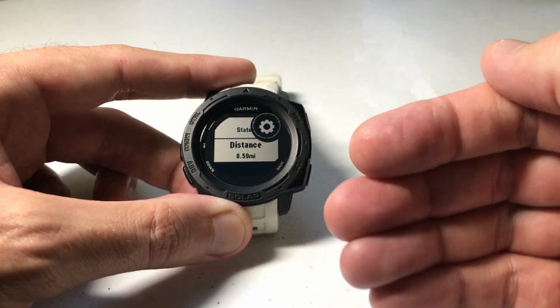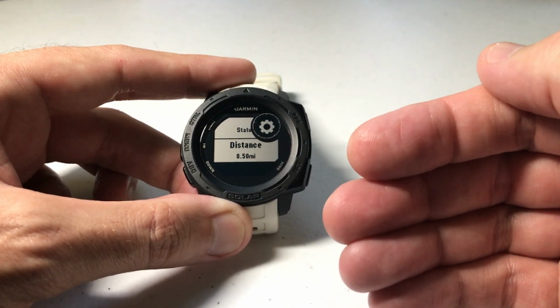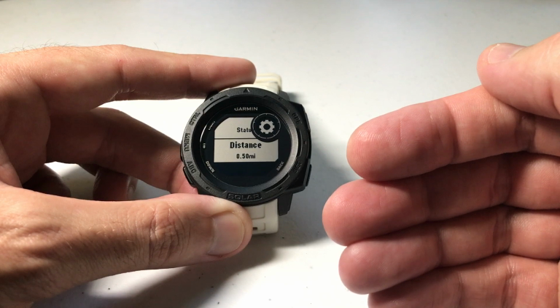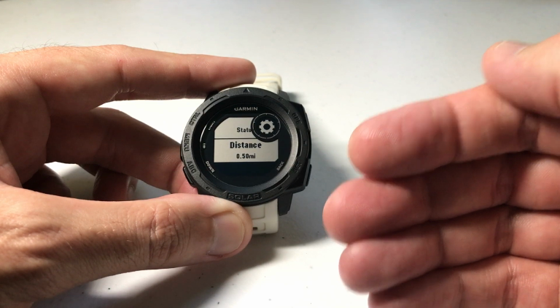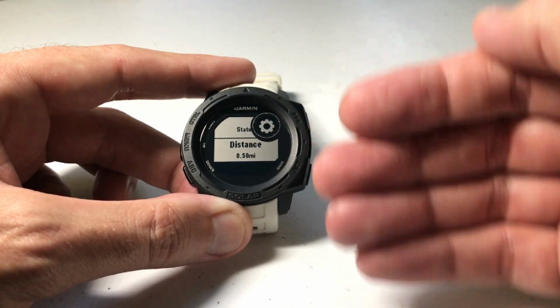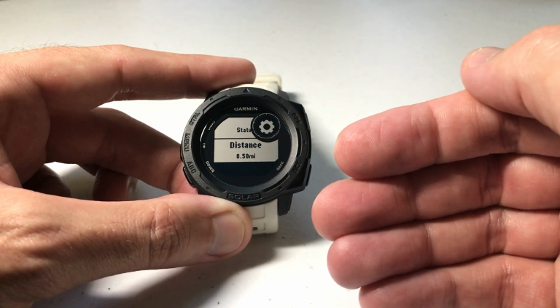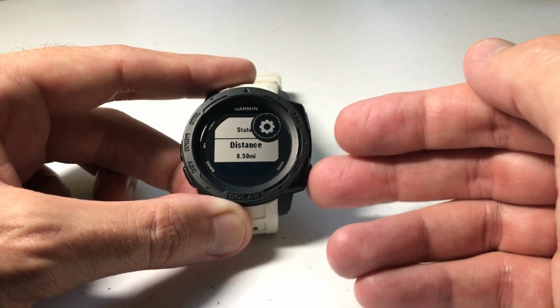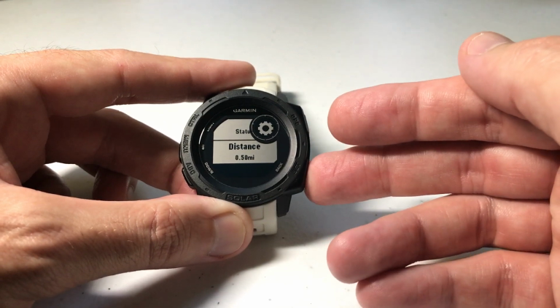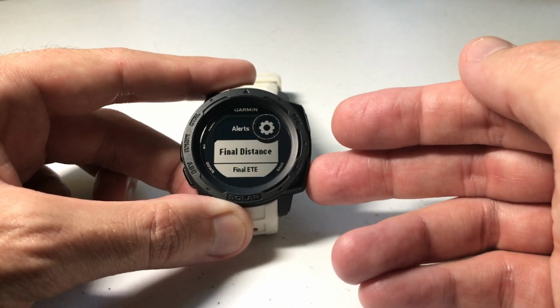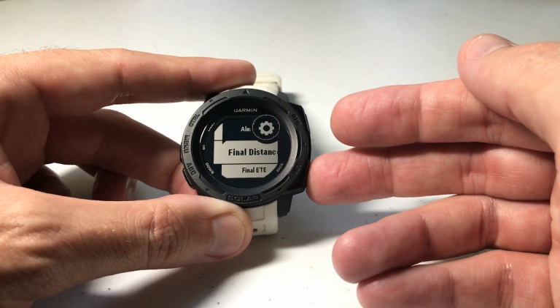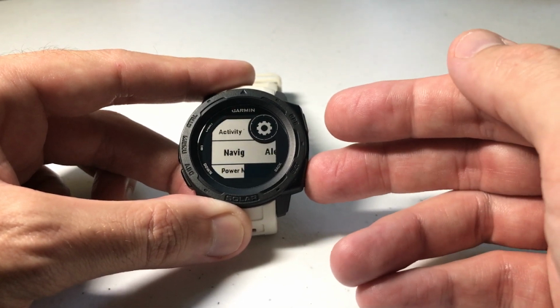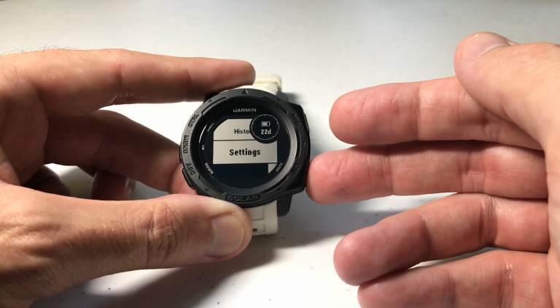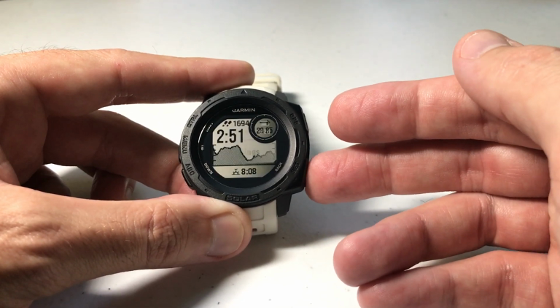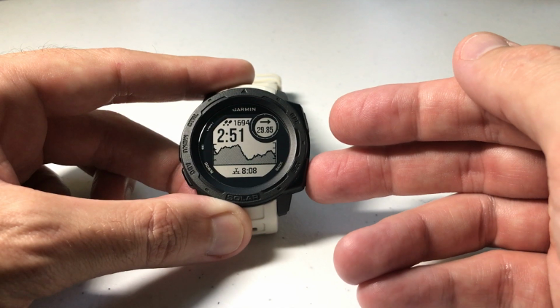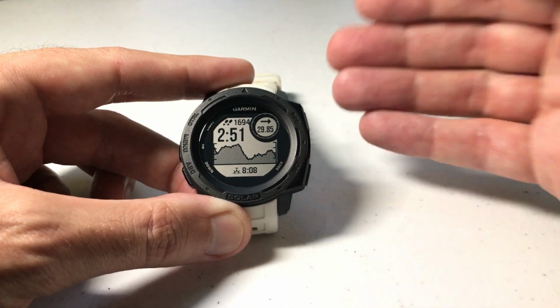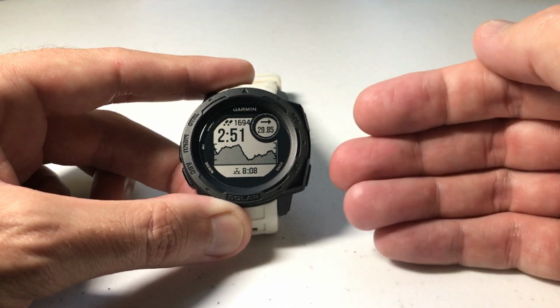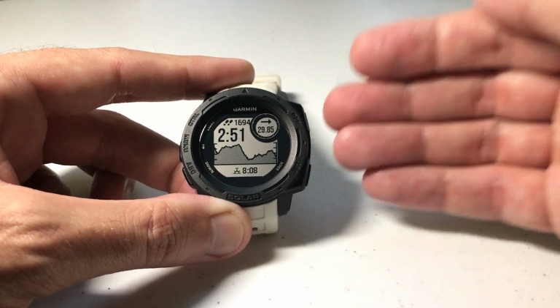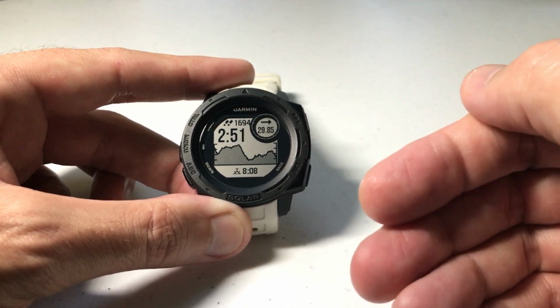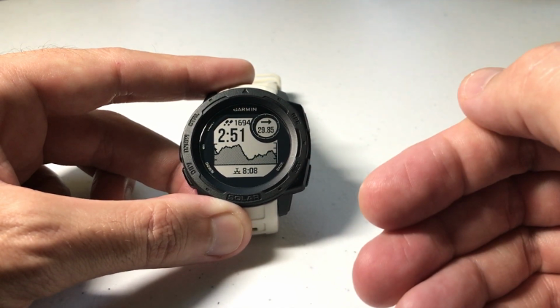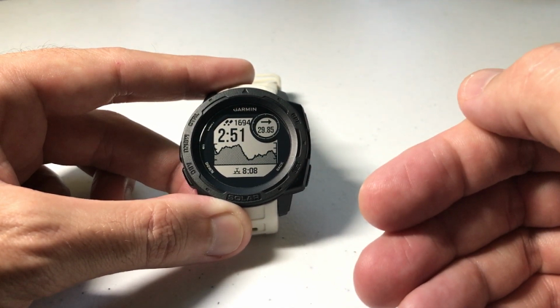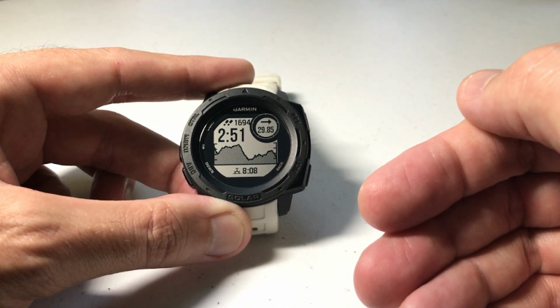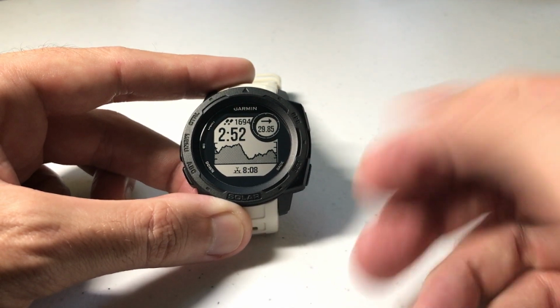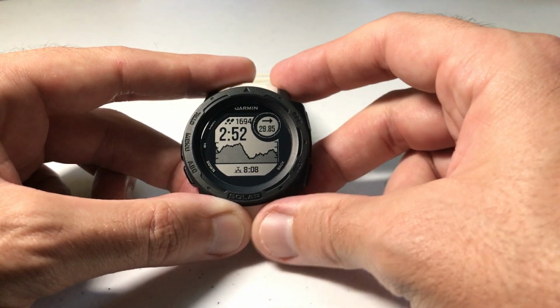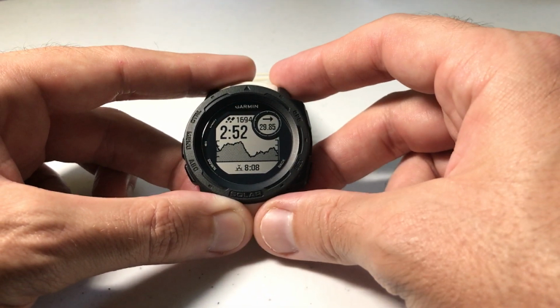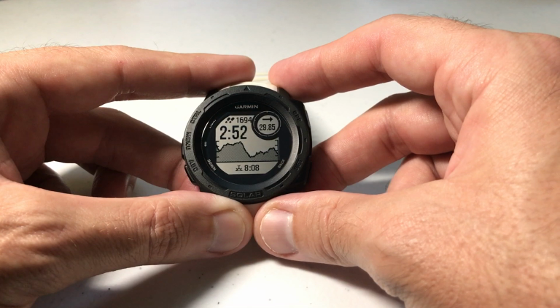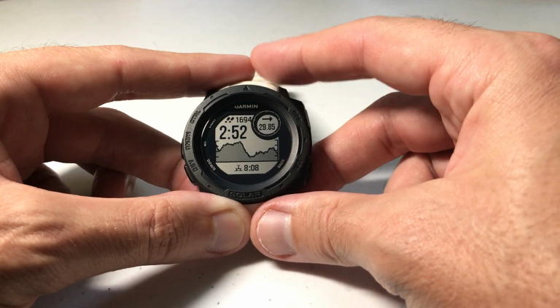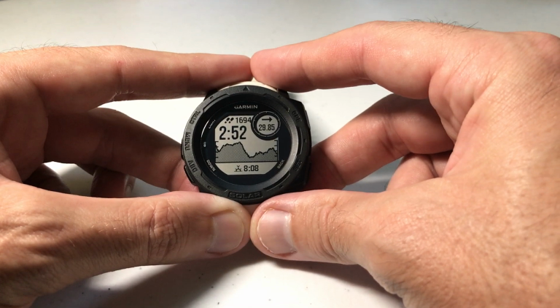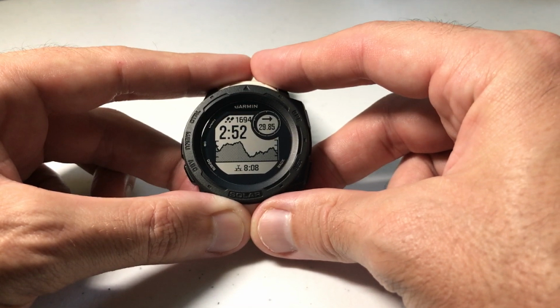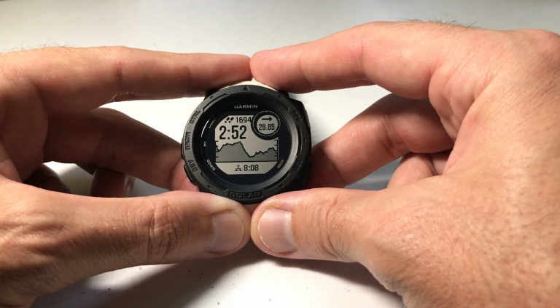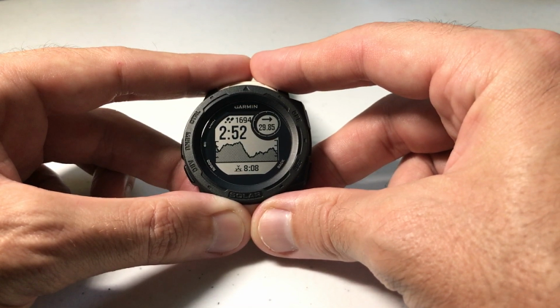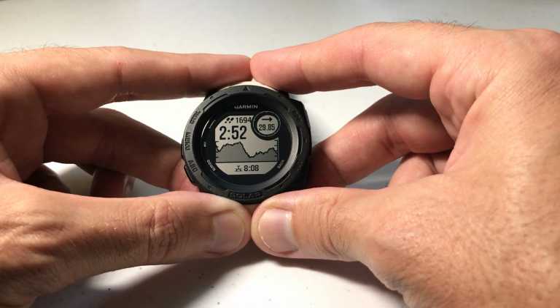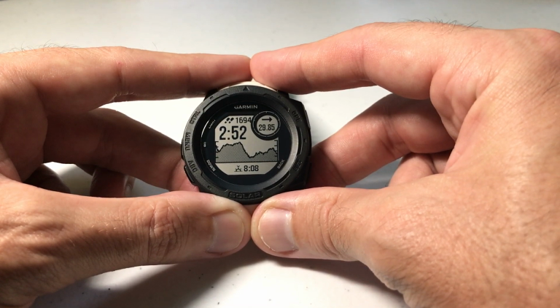Very simple — it's one of the easiest alerts you can set up on the watch. Once you've got it set up the way you want, all you have to do is press back, get back to your main screen, and now you're ready to go navigate and get that Final Distance Alert. I hope the video makes sense. If you've got any questions, post them in the comments — I'd be happy to help you out. Thanks for watching.